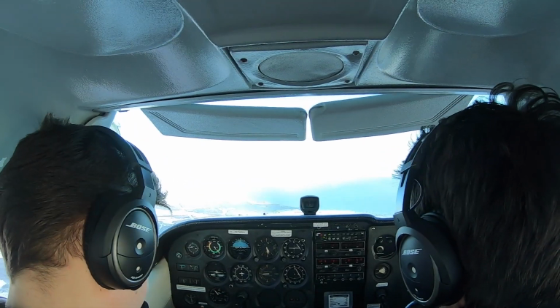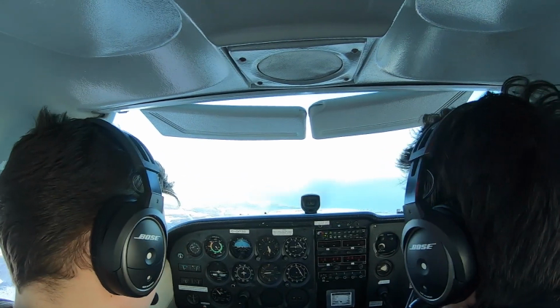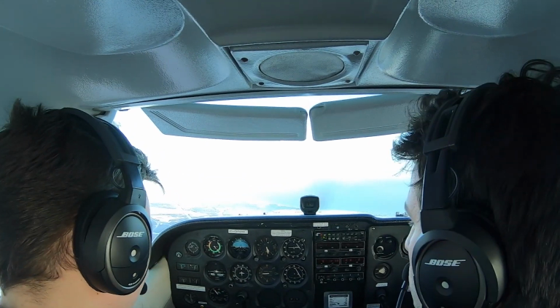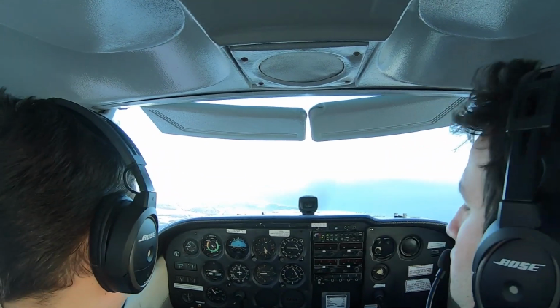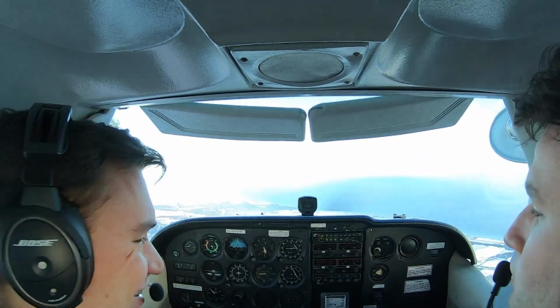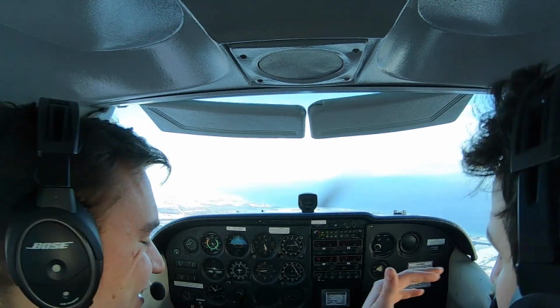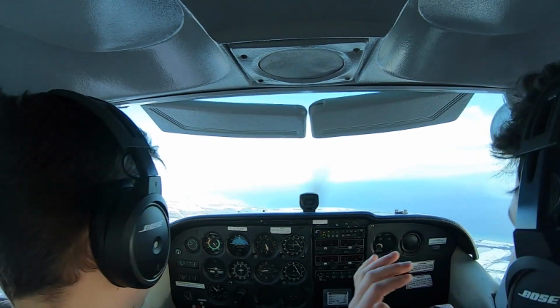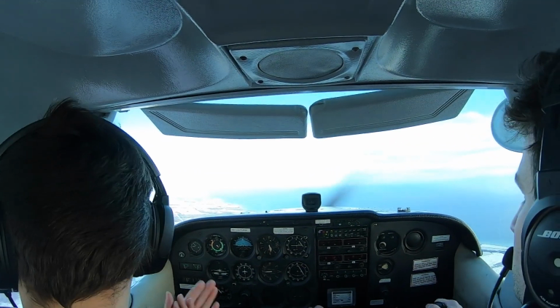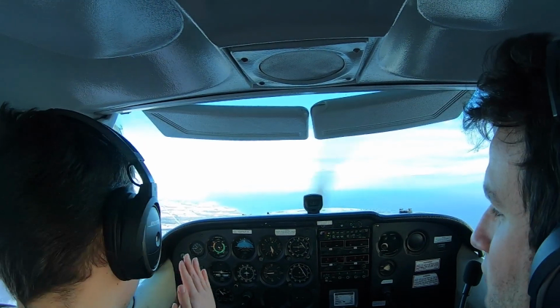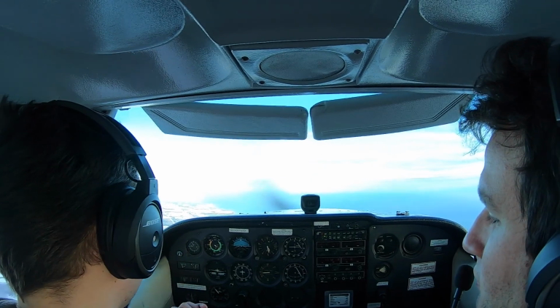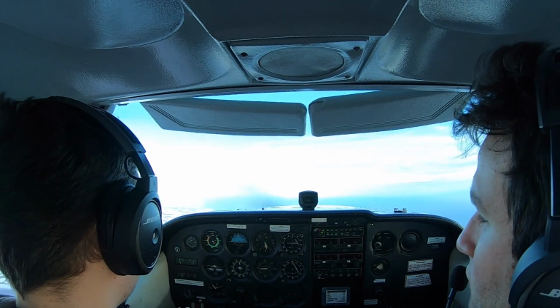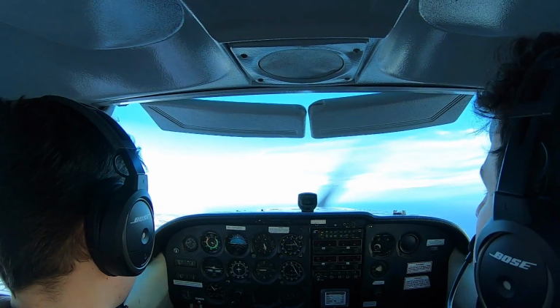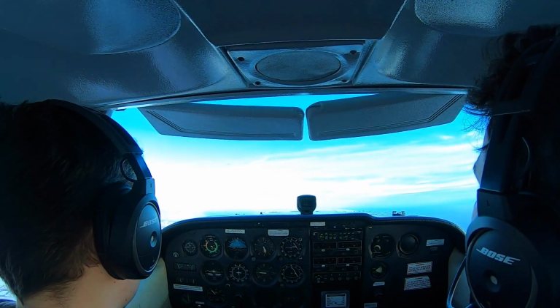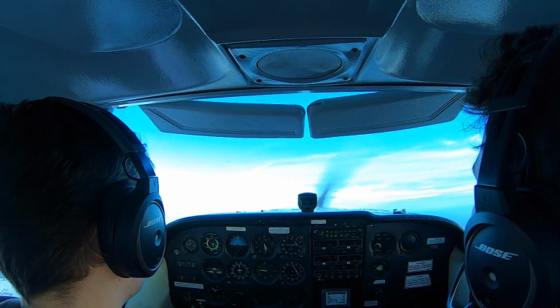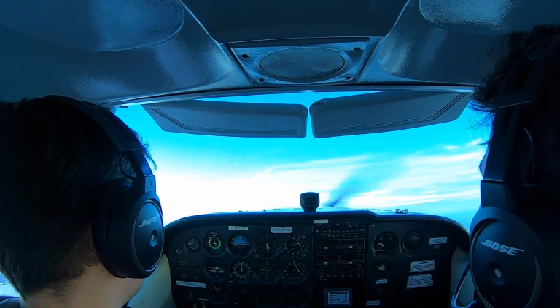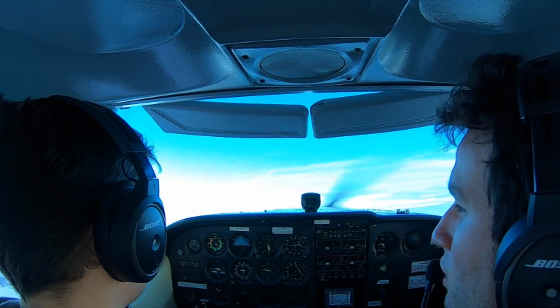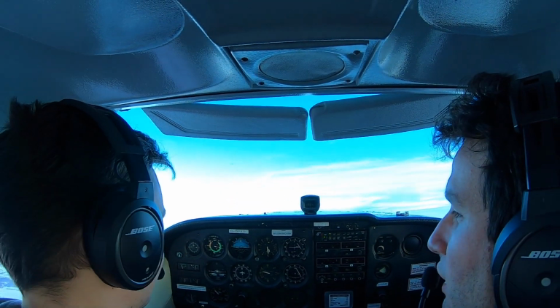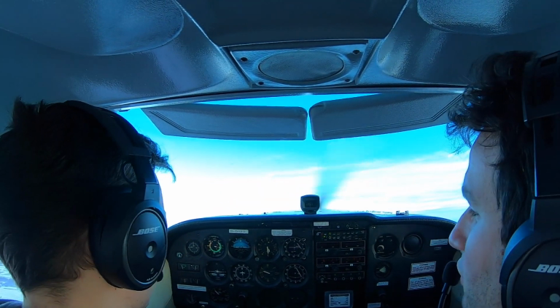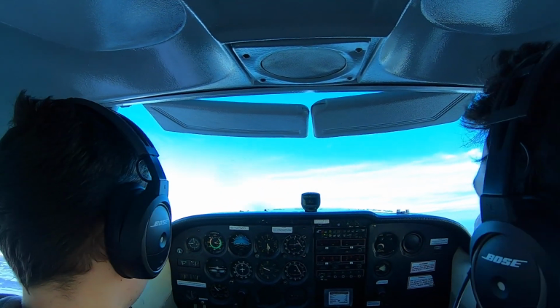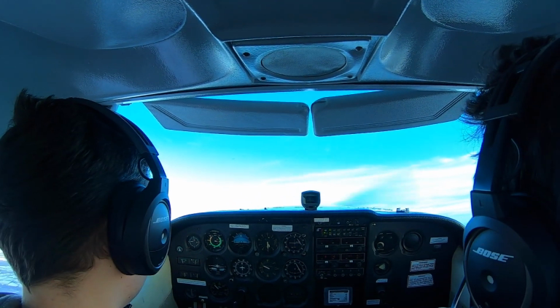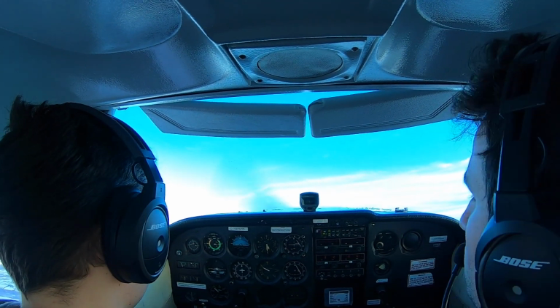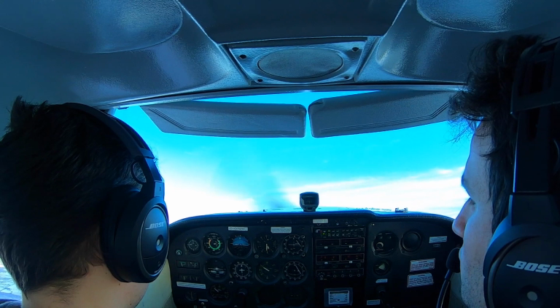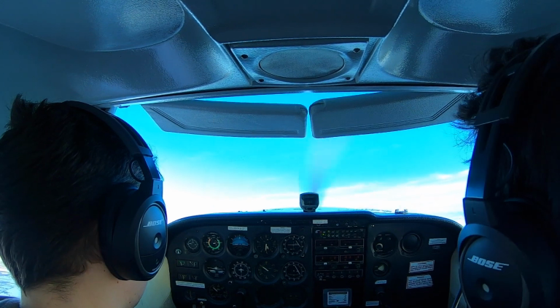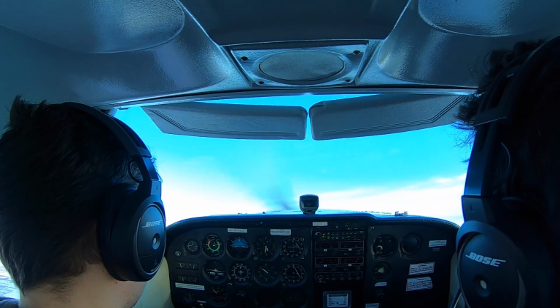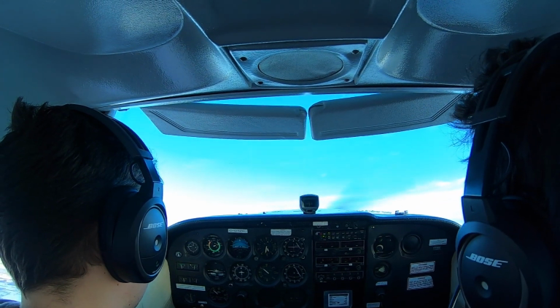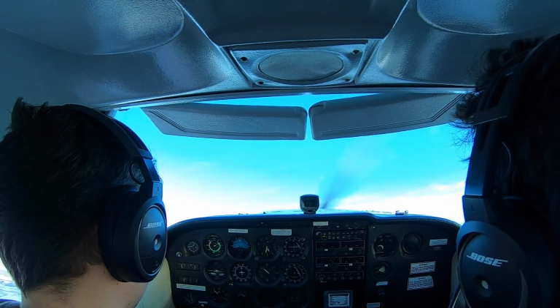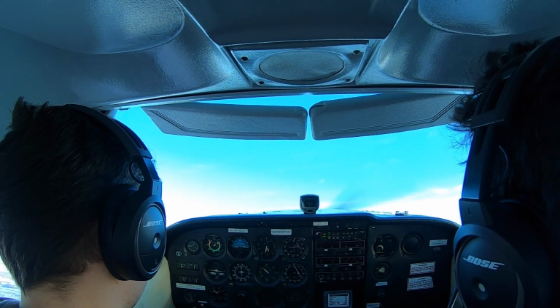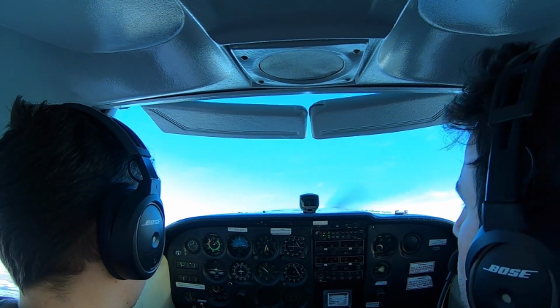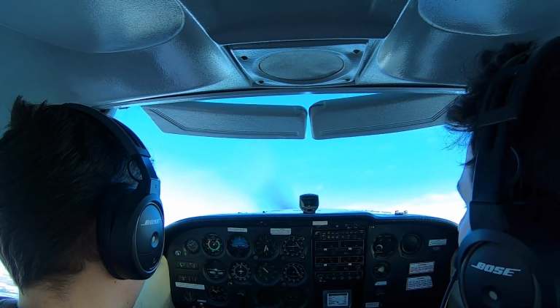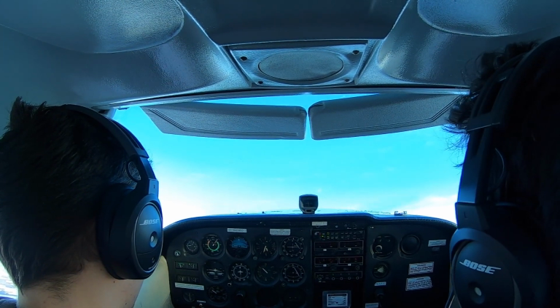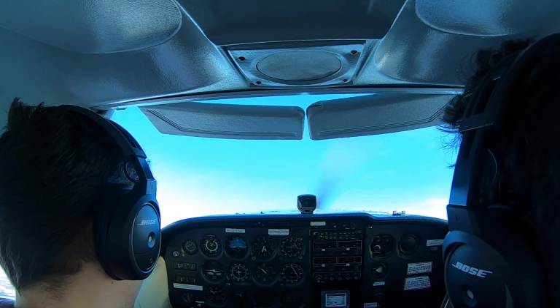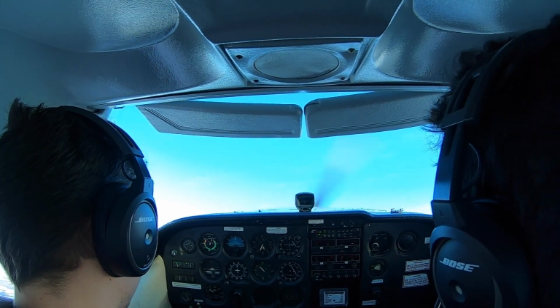Here we go, let's do it. We're going to go to the left. Here it is — full back, full left.